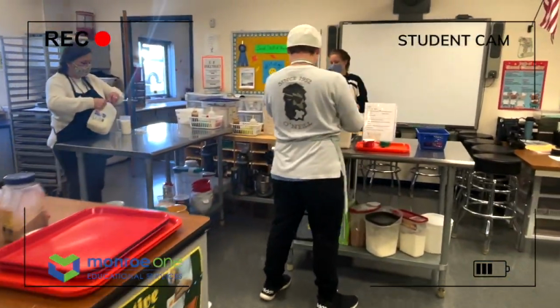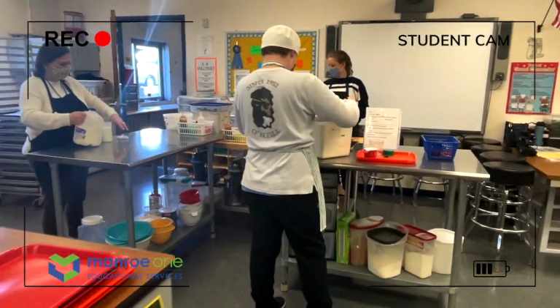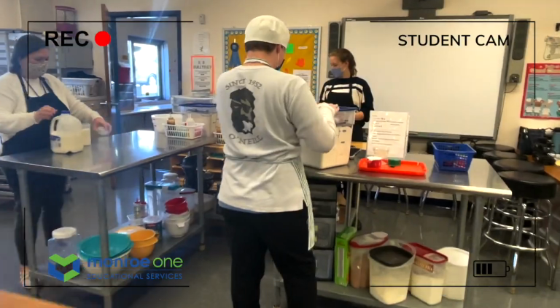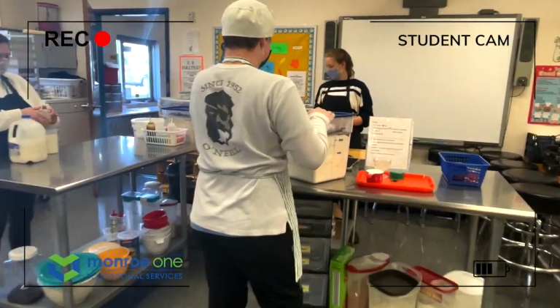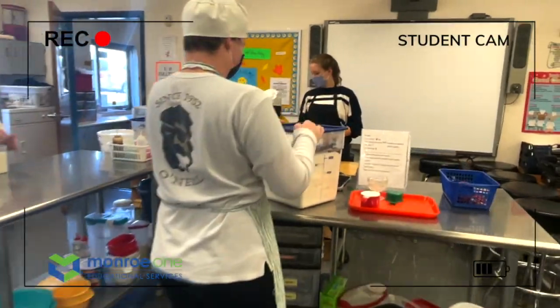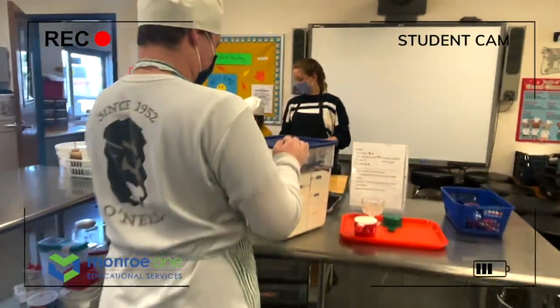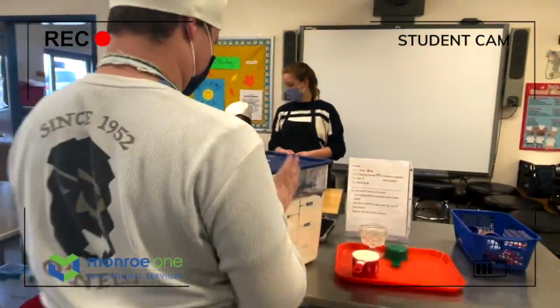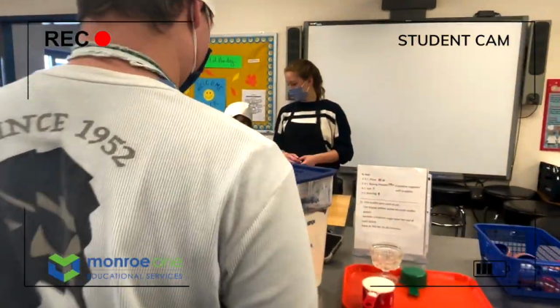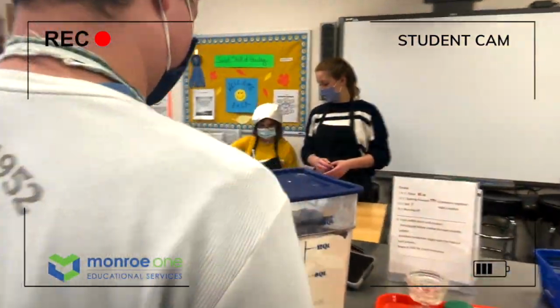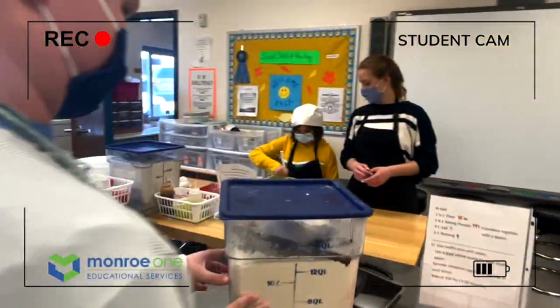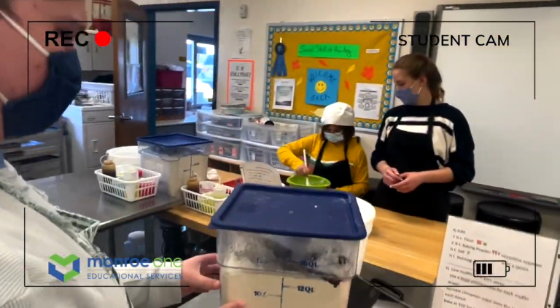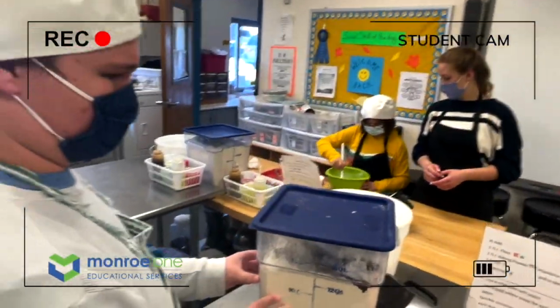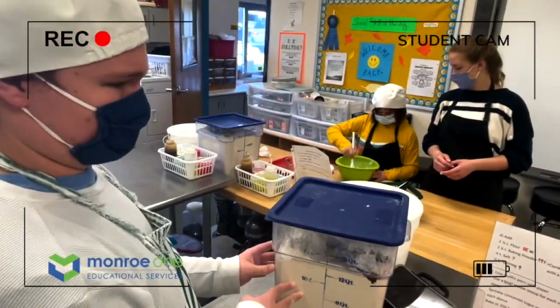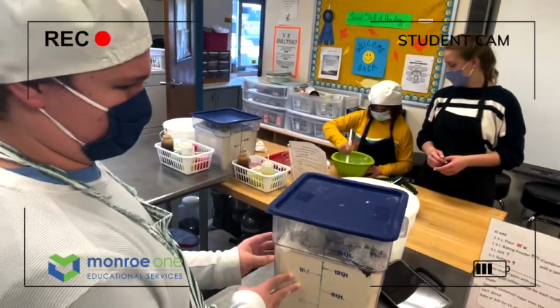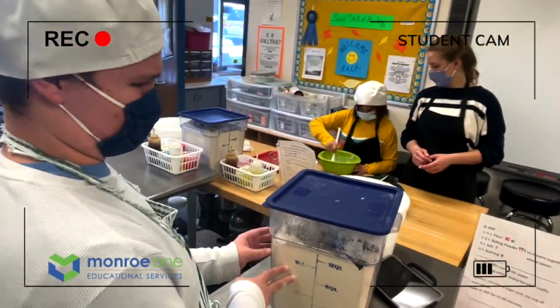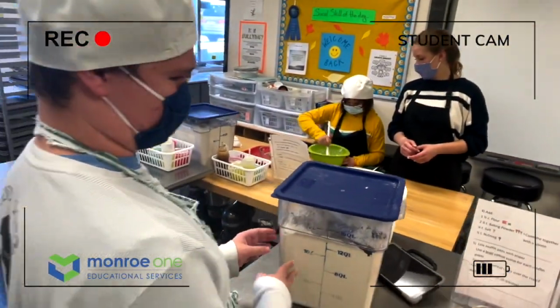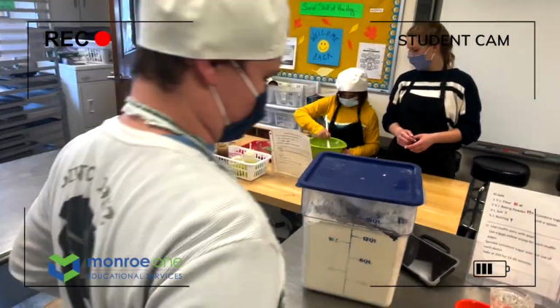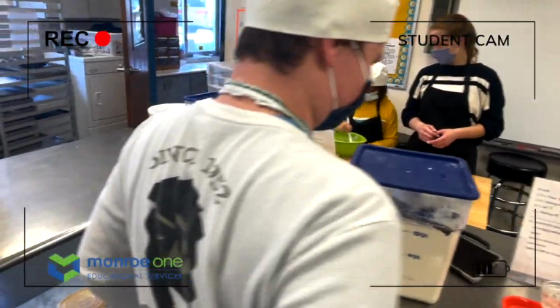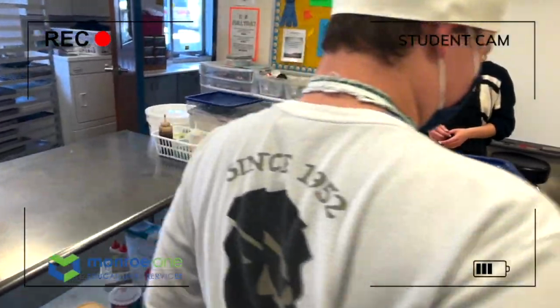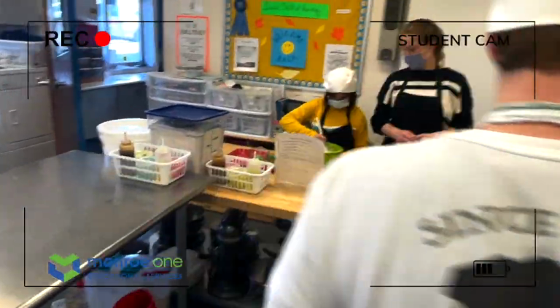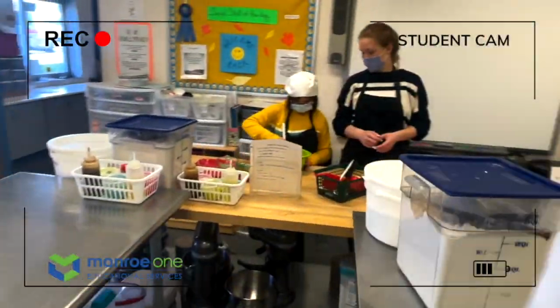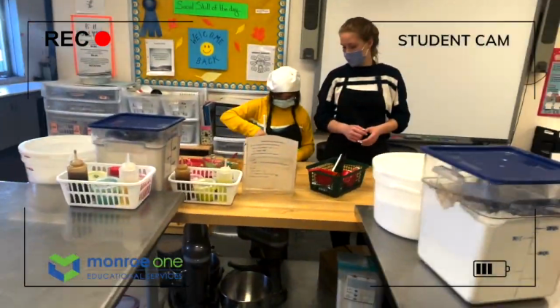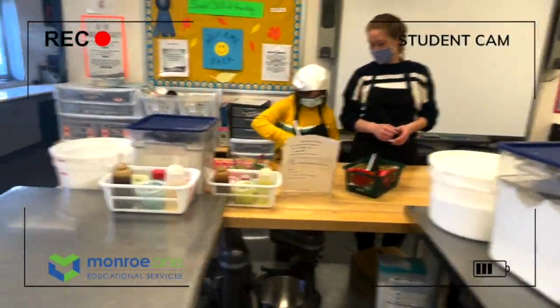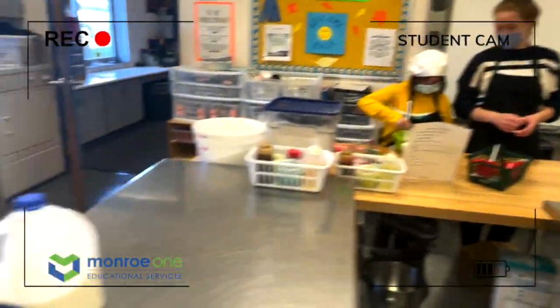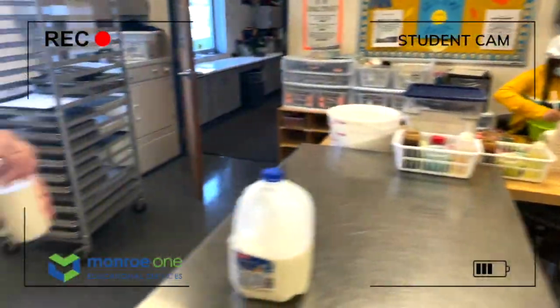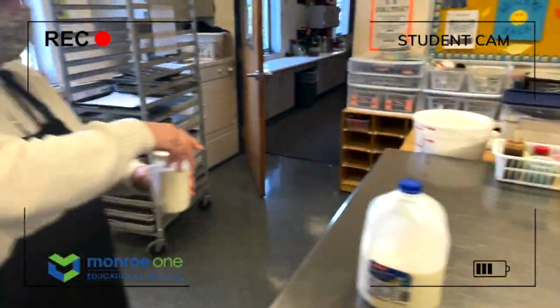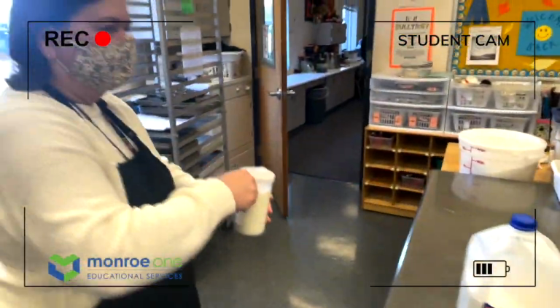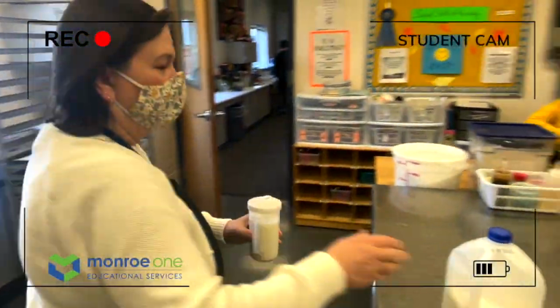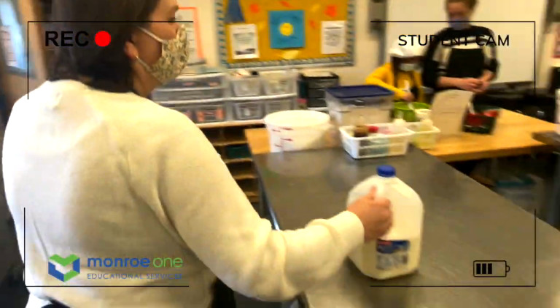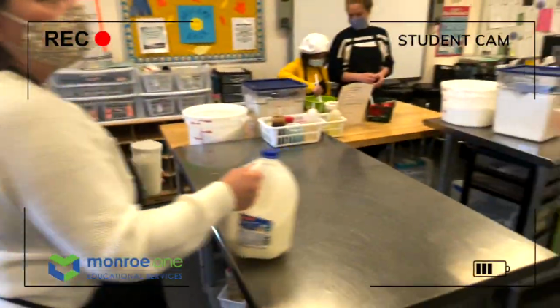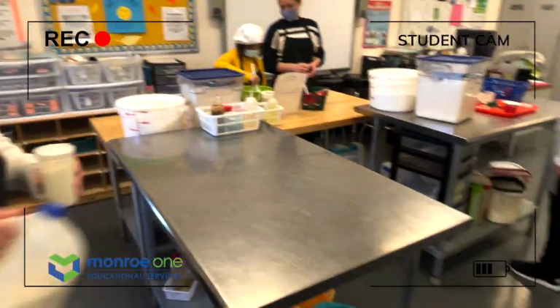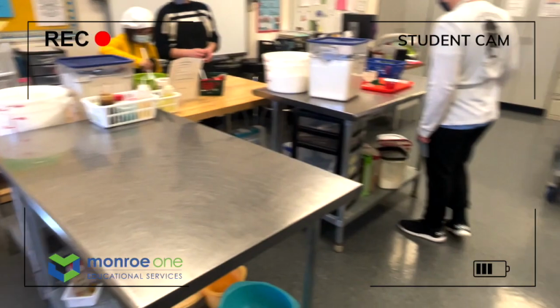In the kitchen, students learn the basics of how to cook and bake. Students make different meals and baked goods. They learn how to measure correctly and how to follow directions on a recipe.